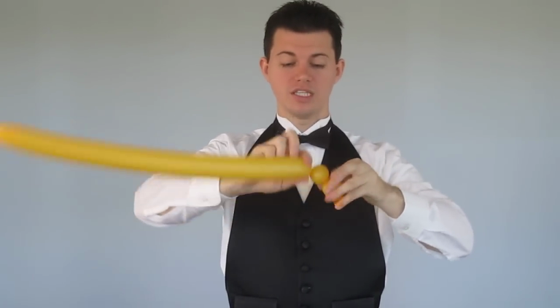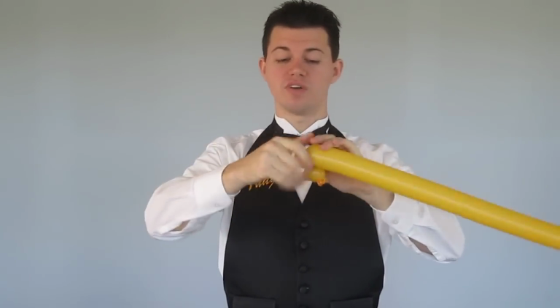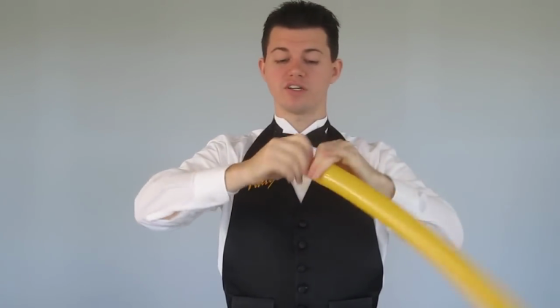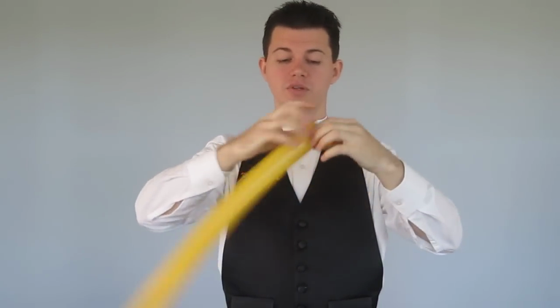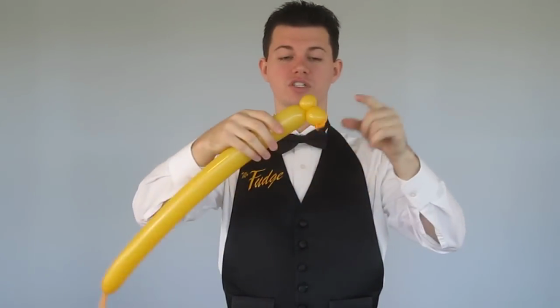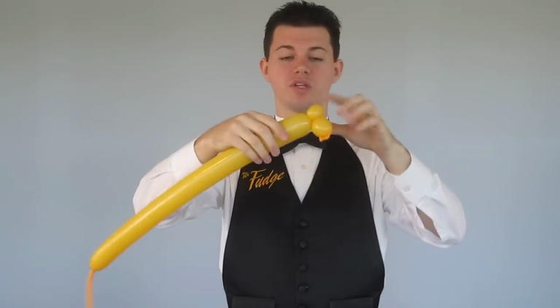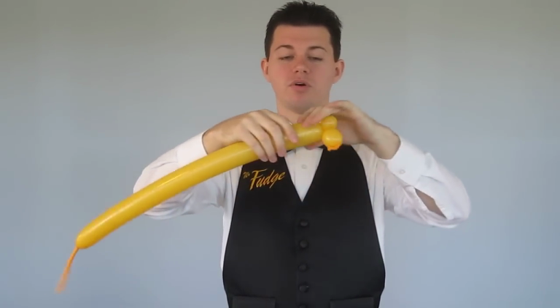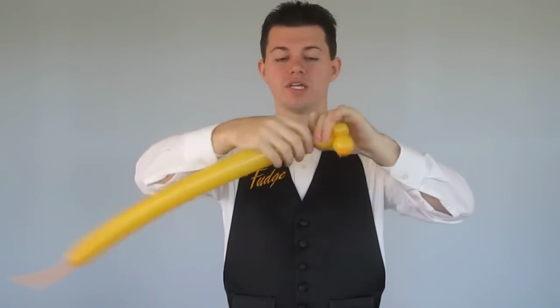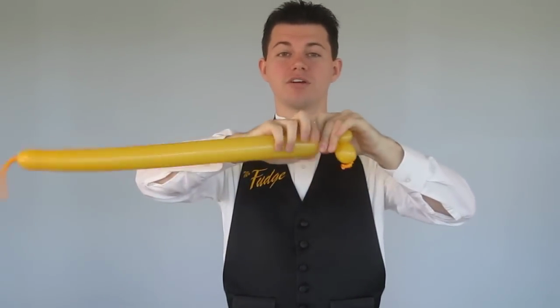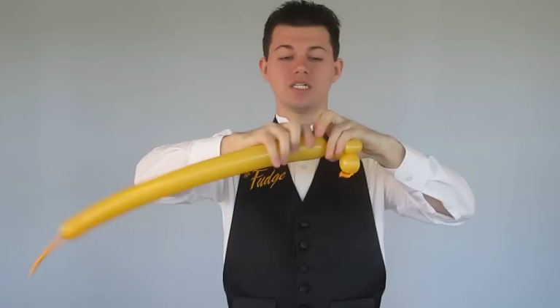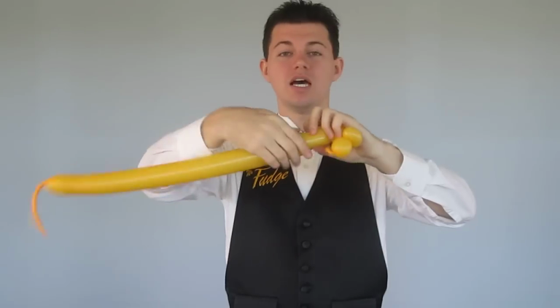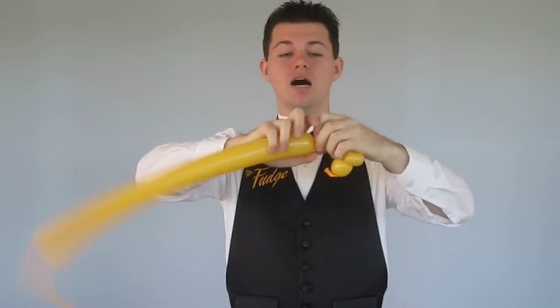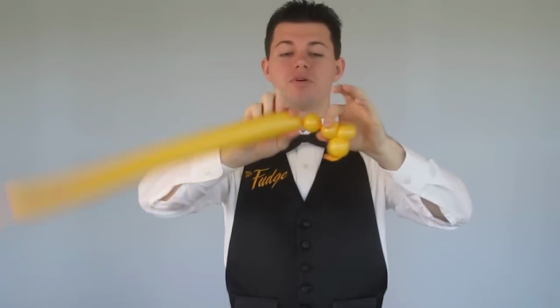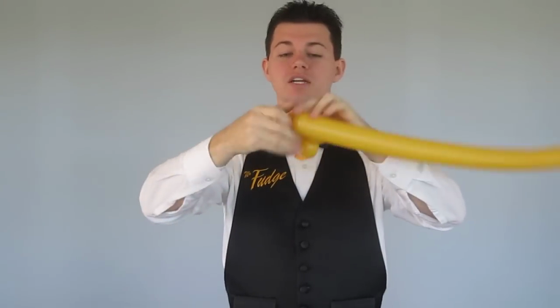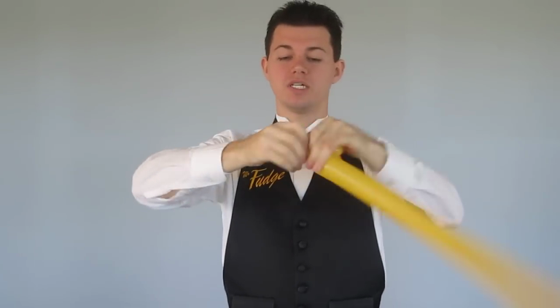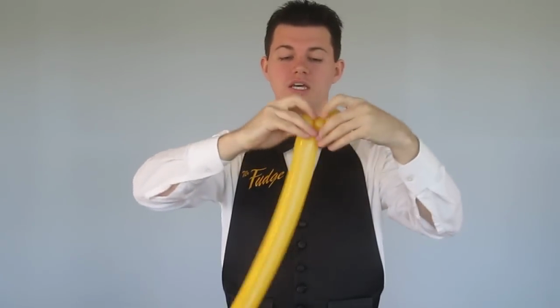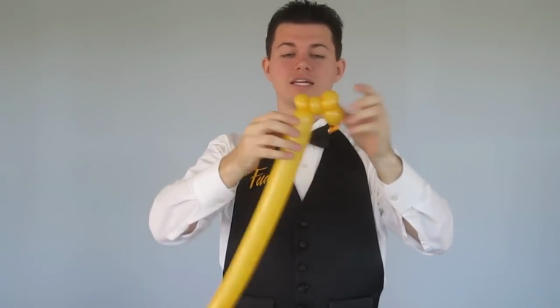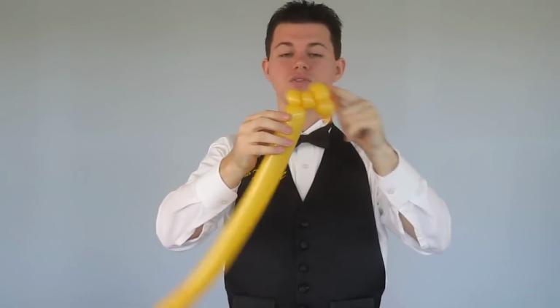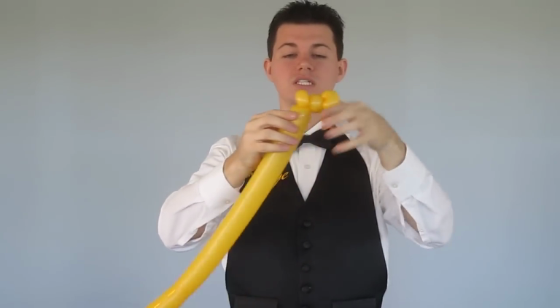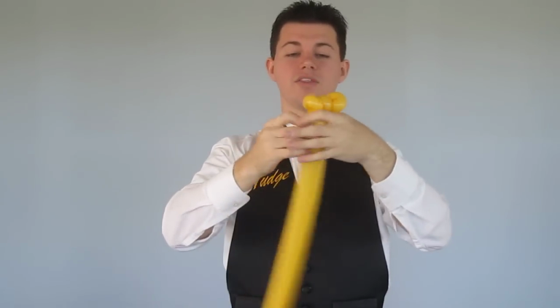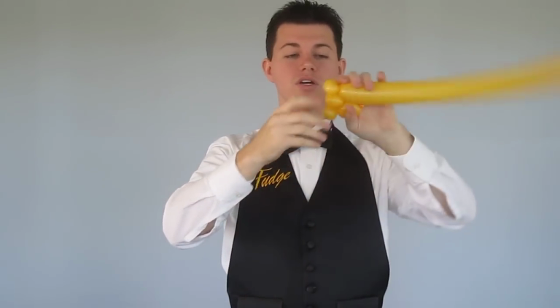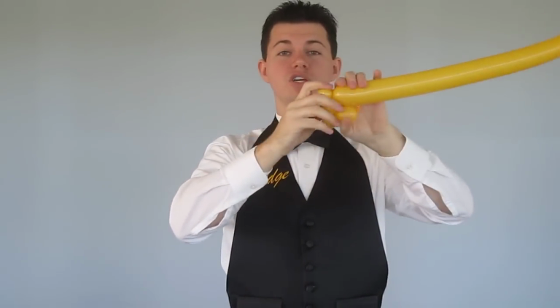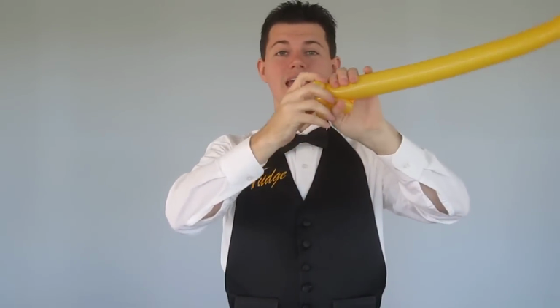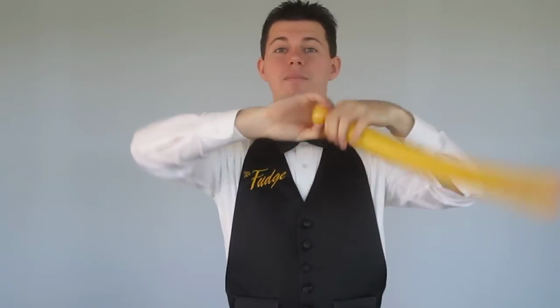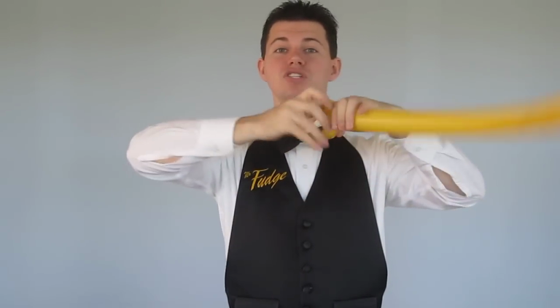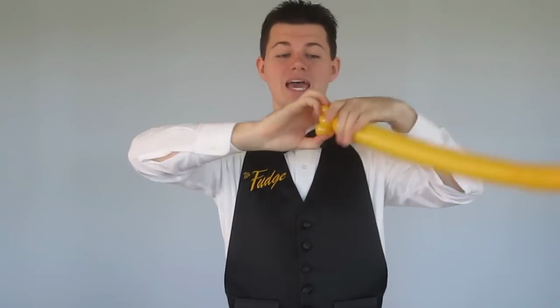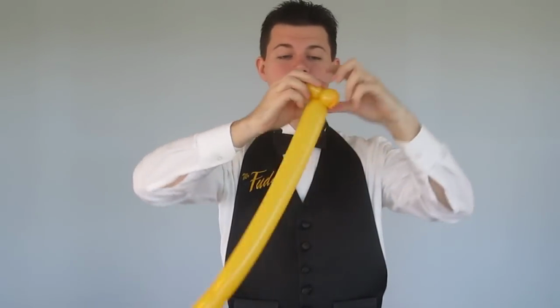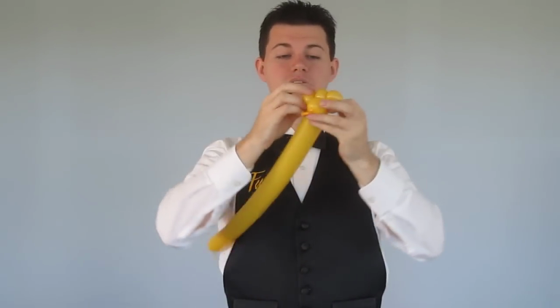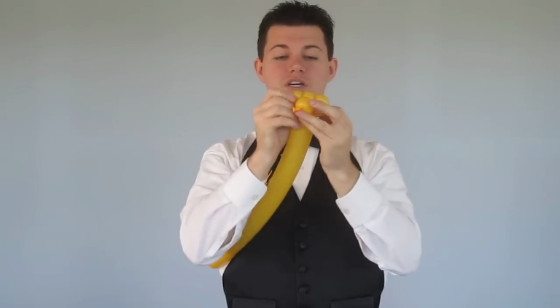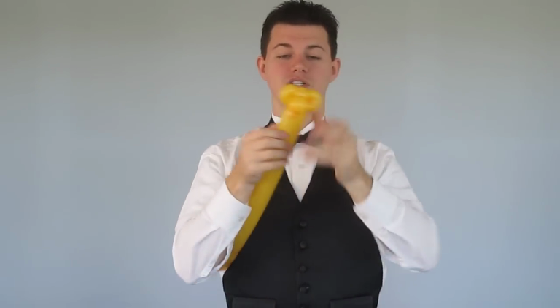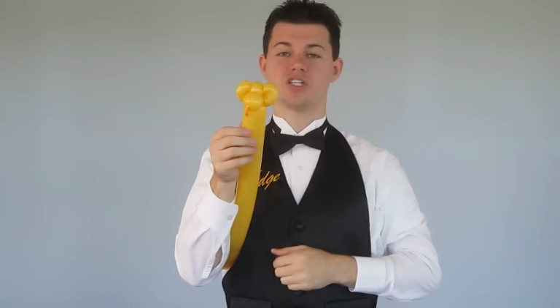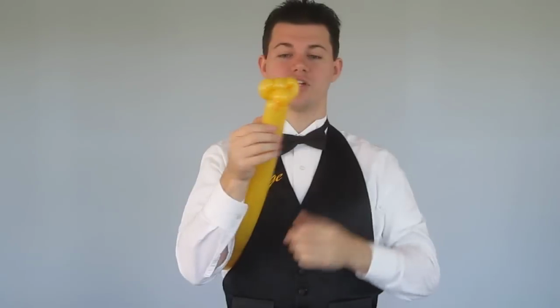This is very, very simple. It starts off with a bubble, then an ear twist. A bubble, then an ear twist. That's then twisted together to make a mouse head, just like so.